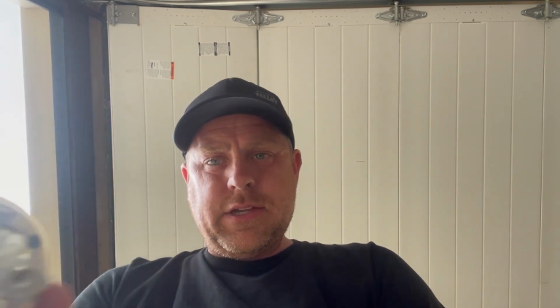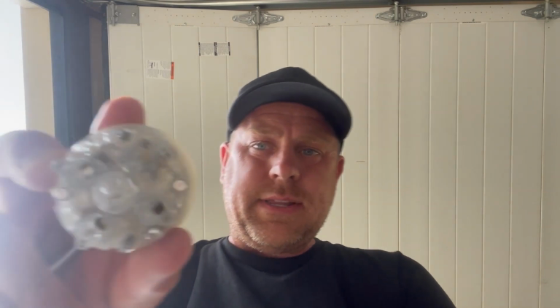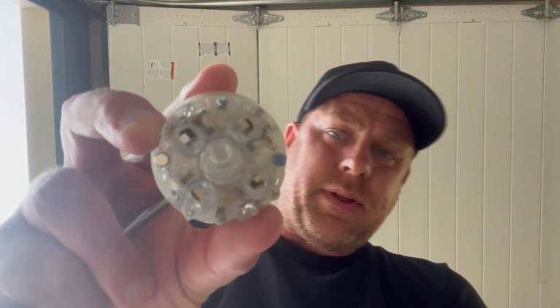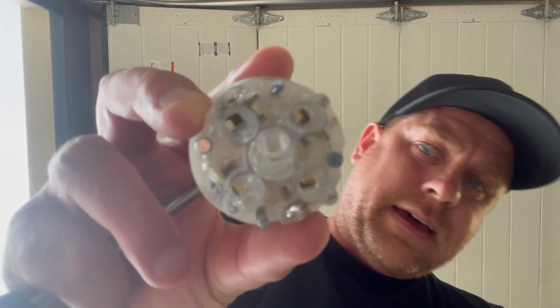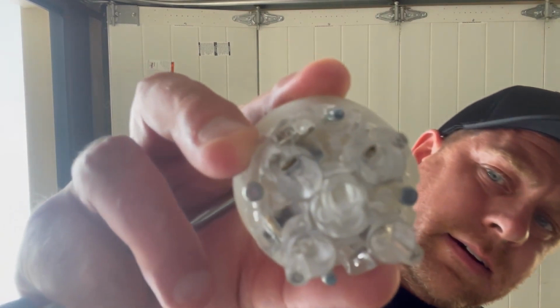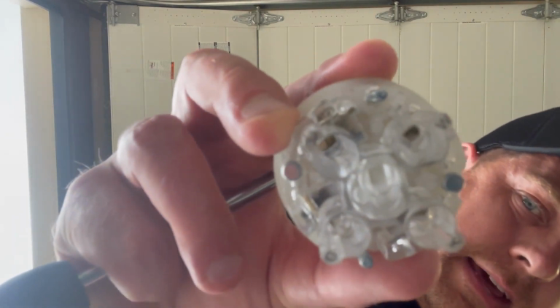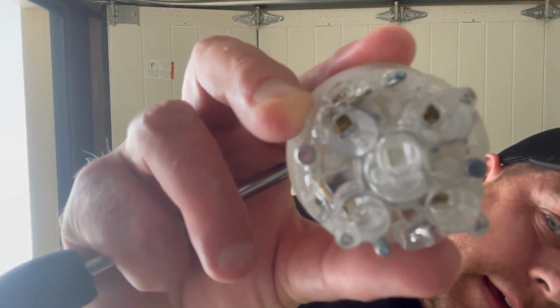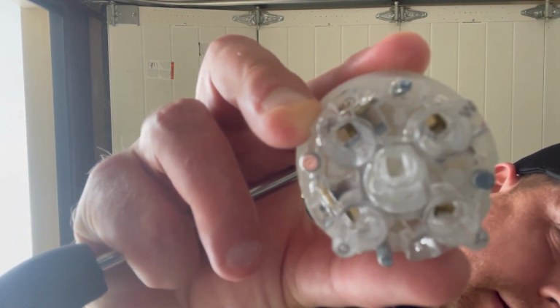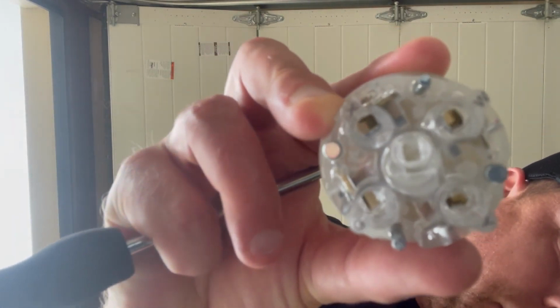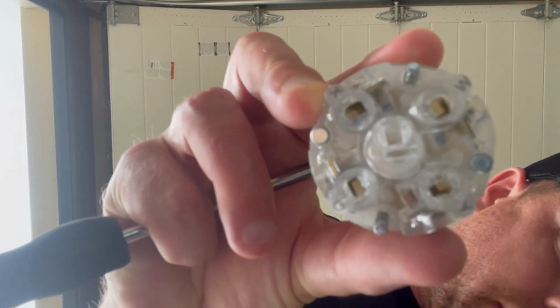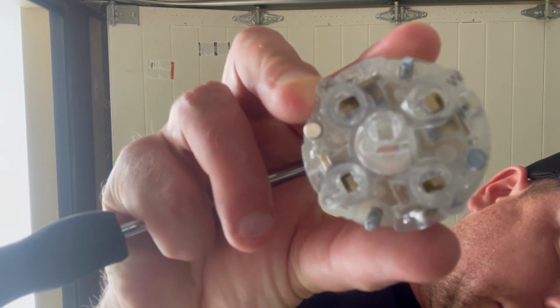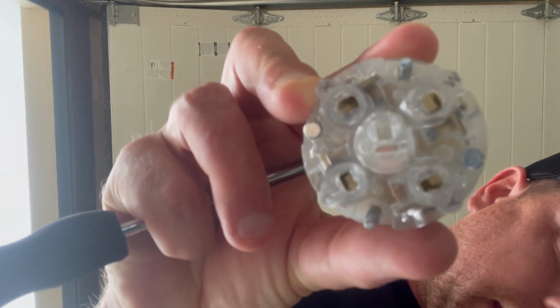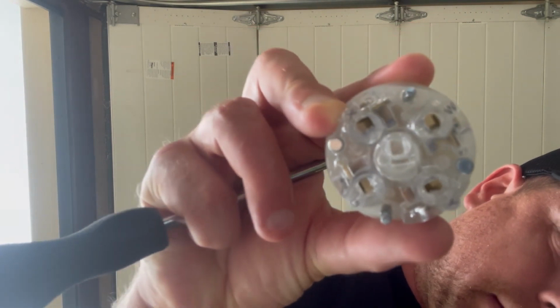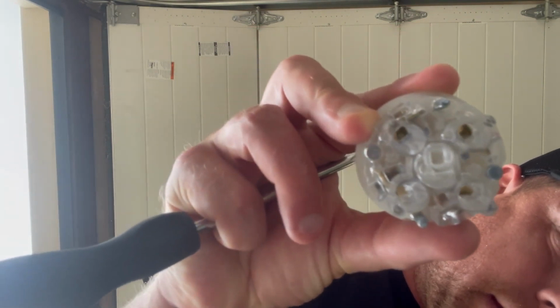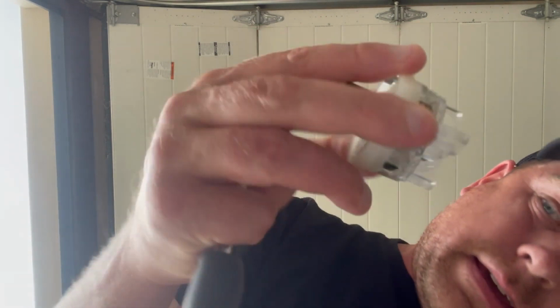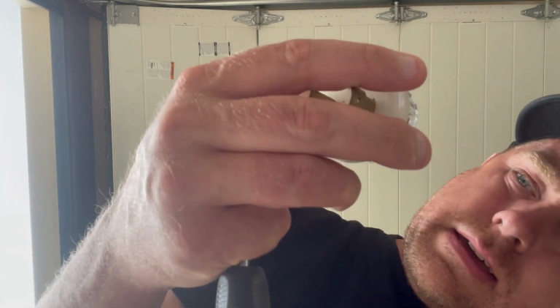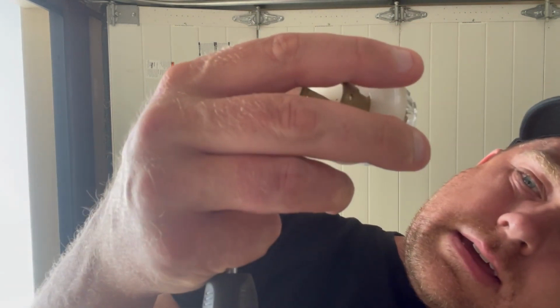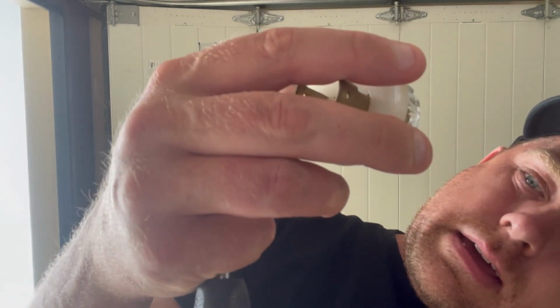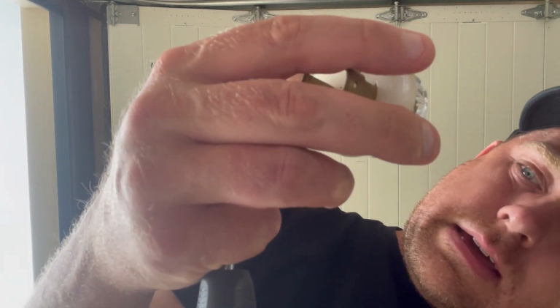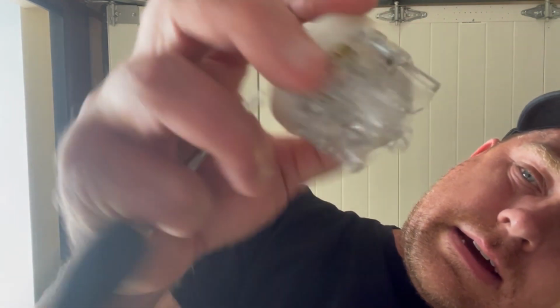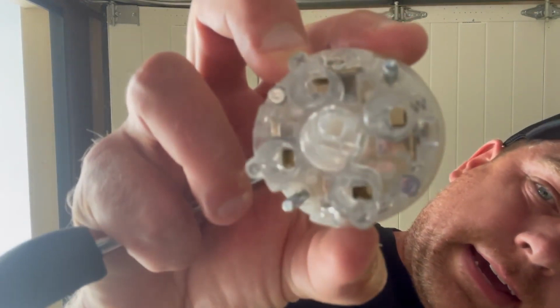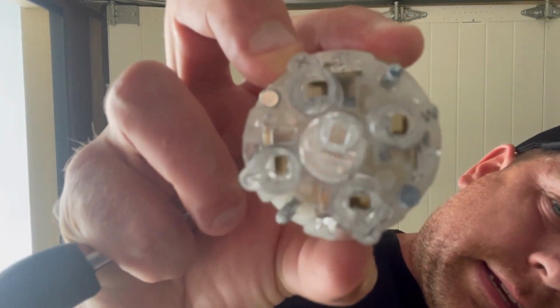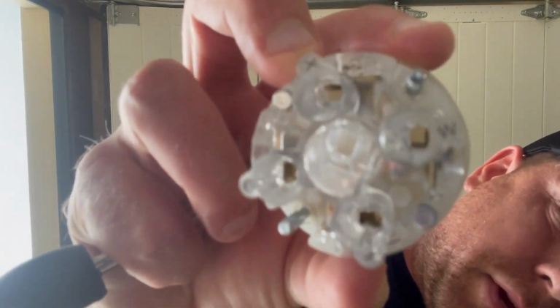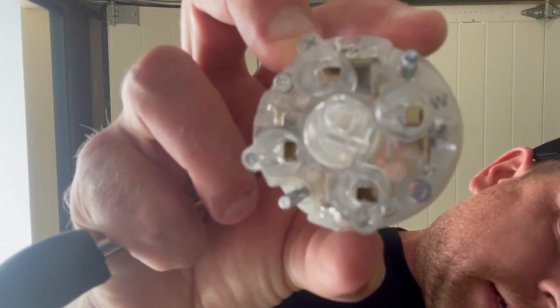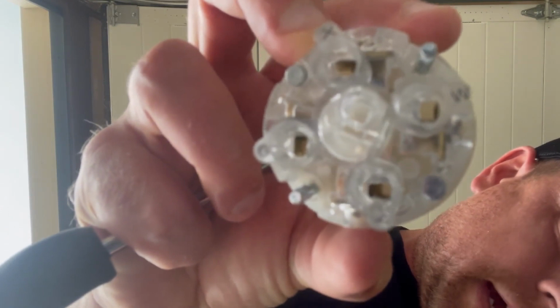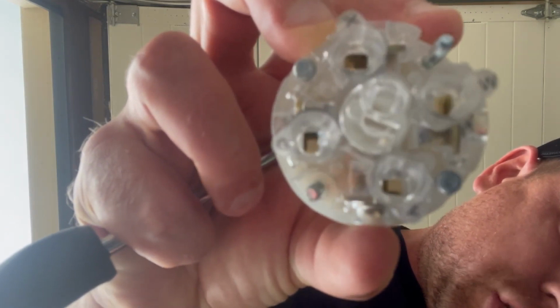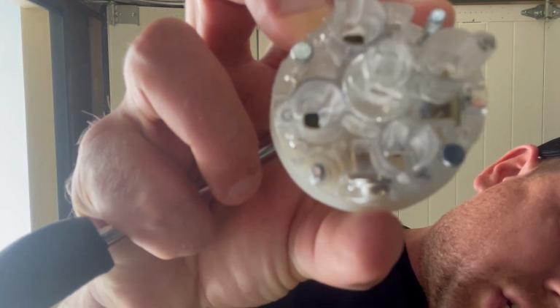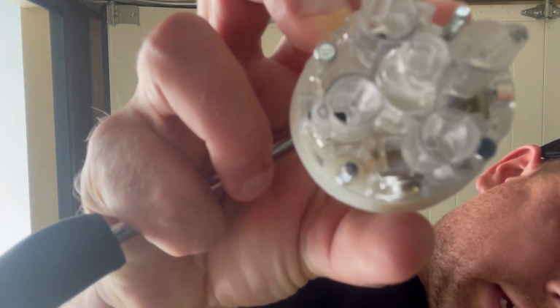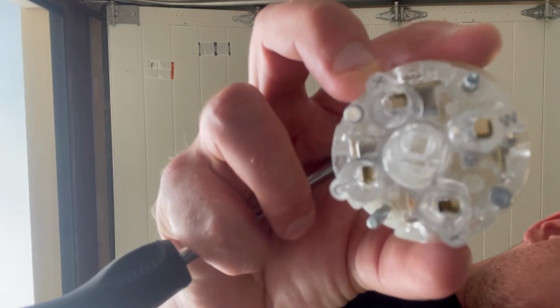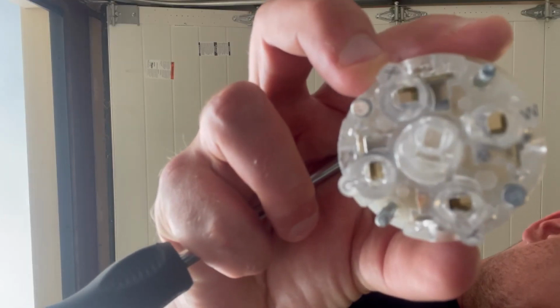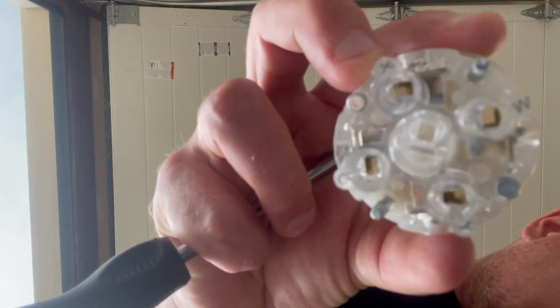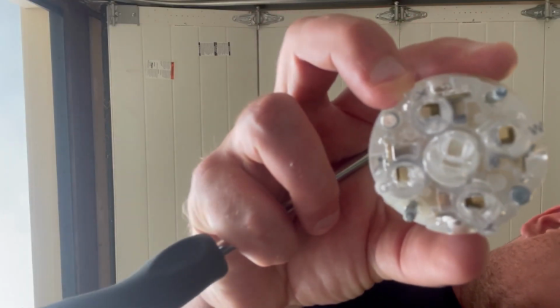So on this plug, it's got all the letters on there. There's a W, X, Y, and G — W, X, Y, and G.